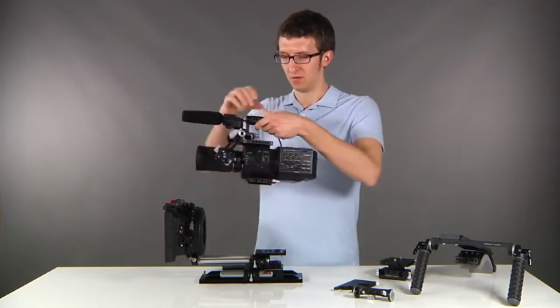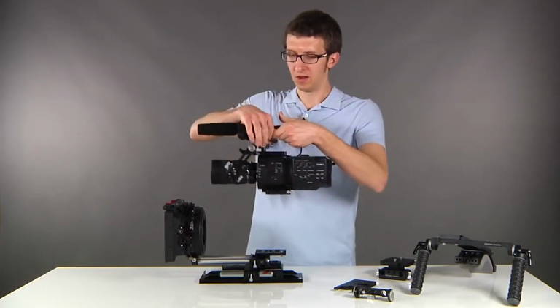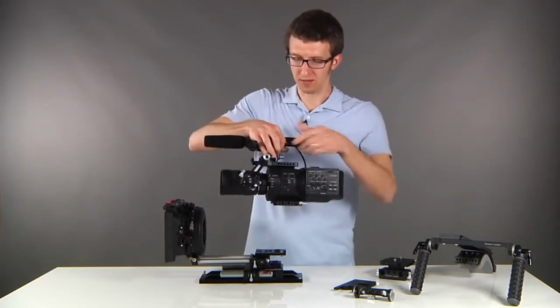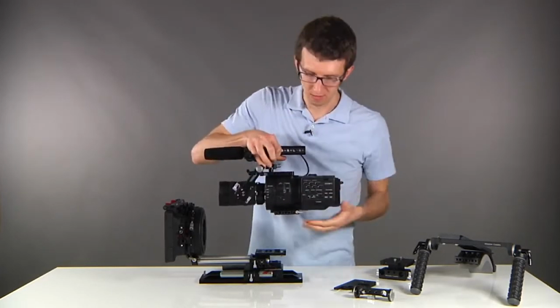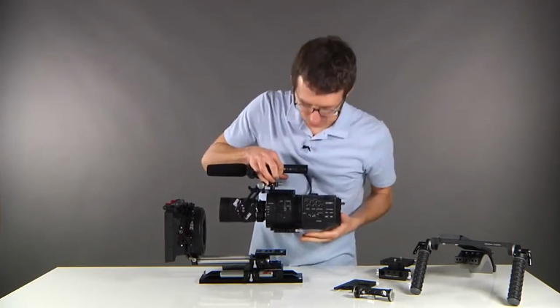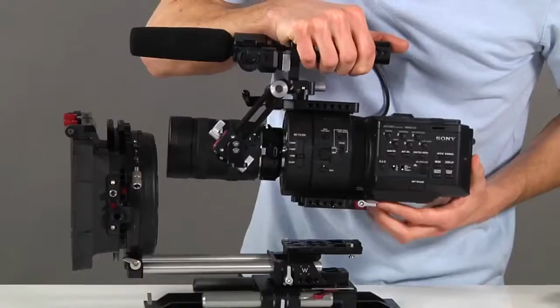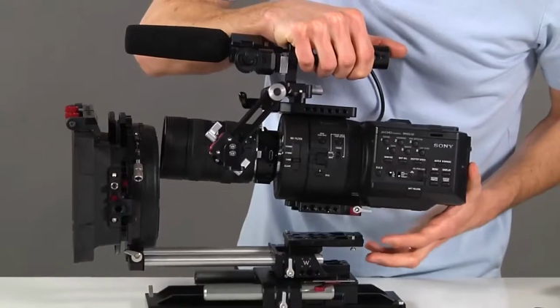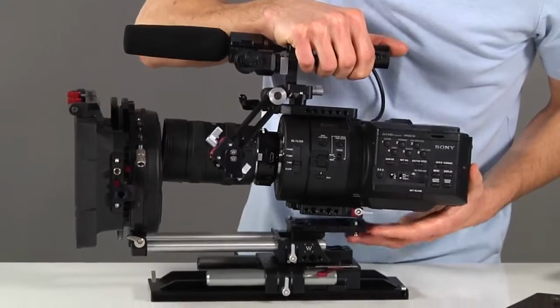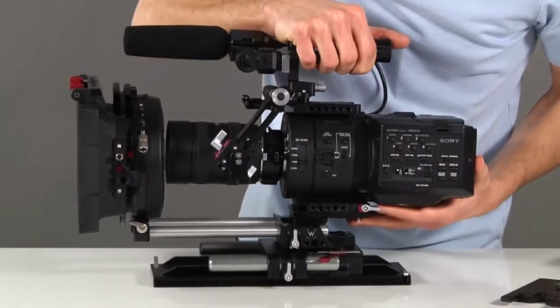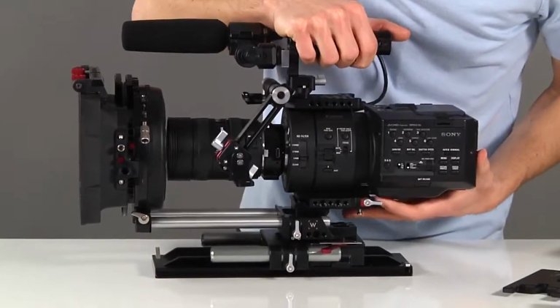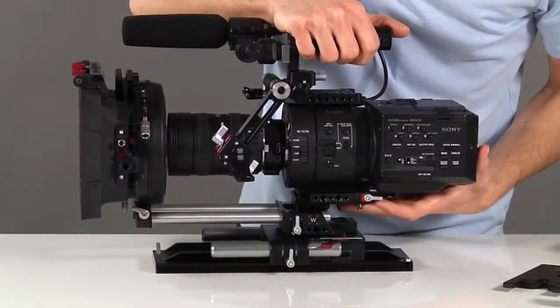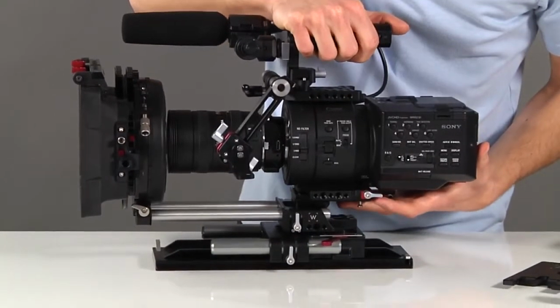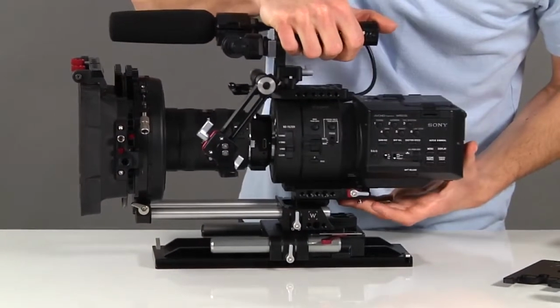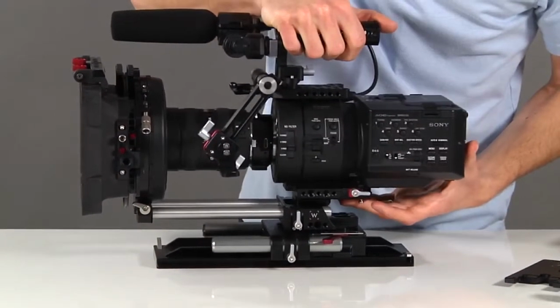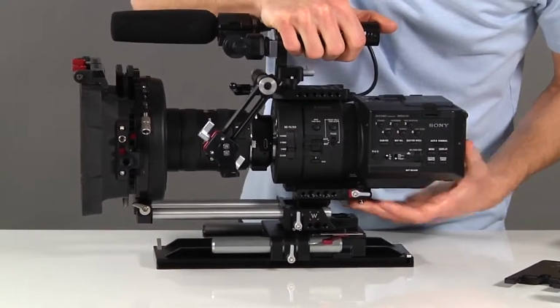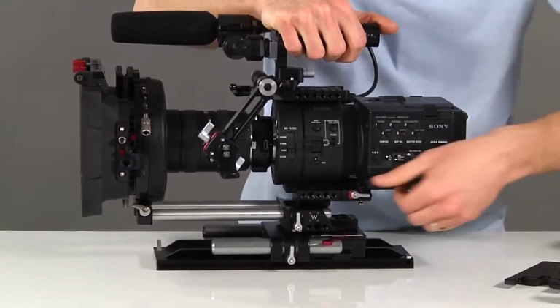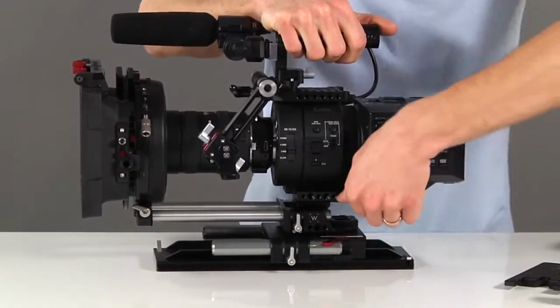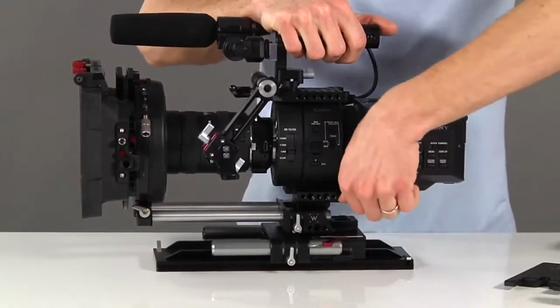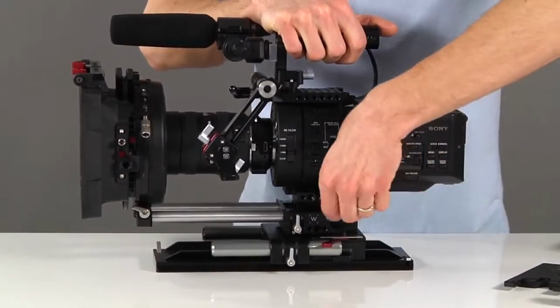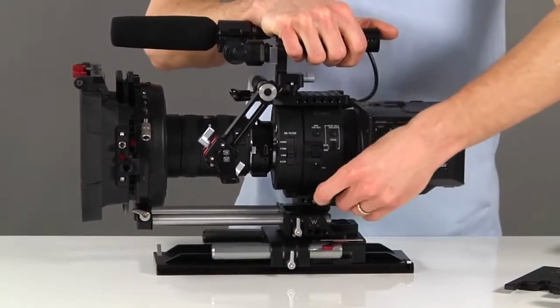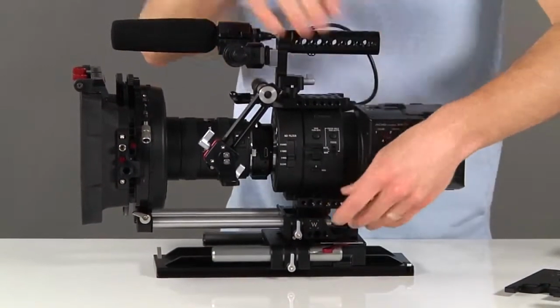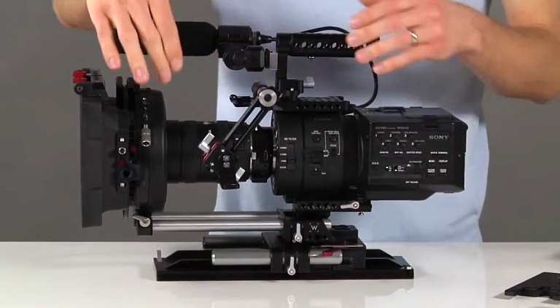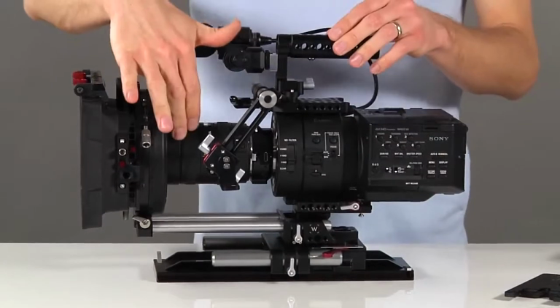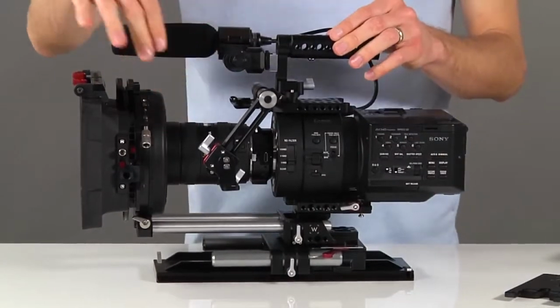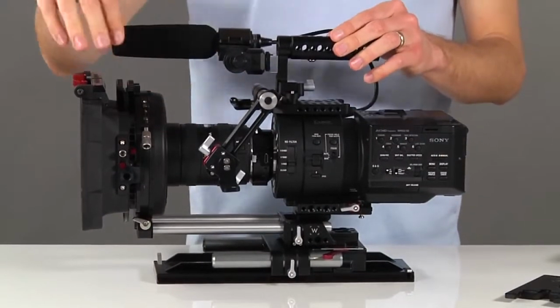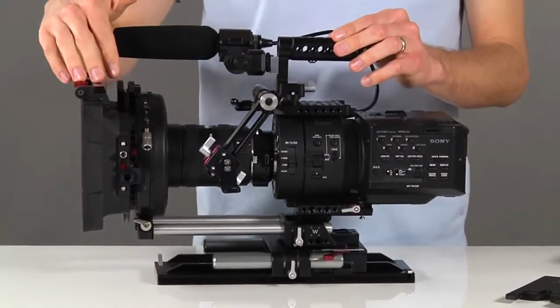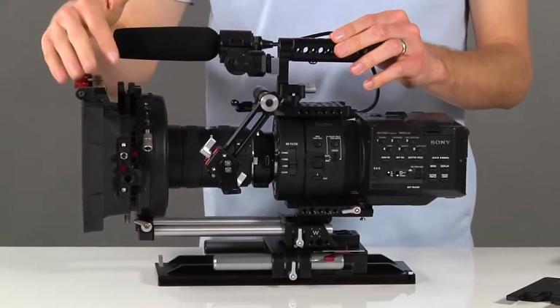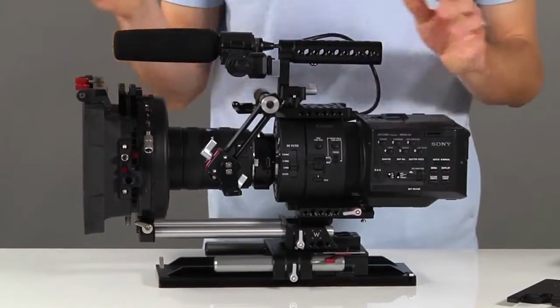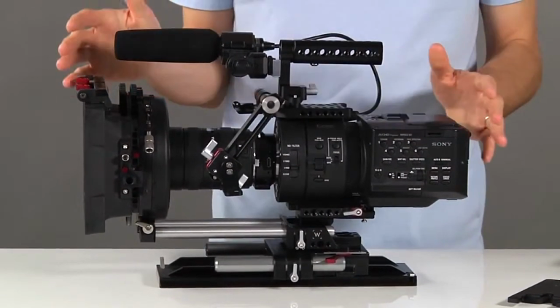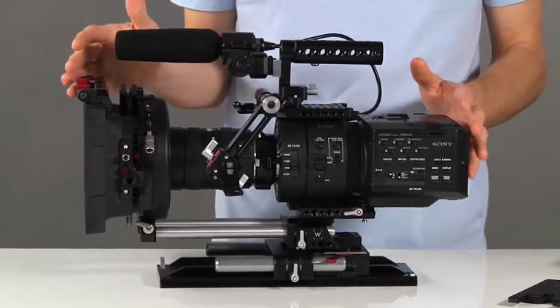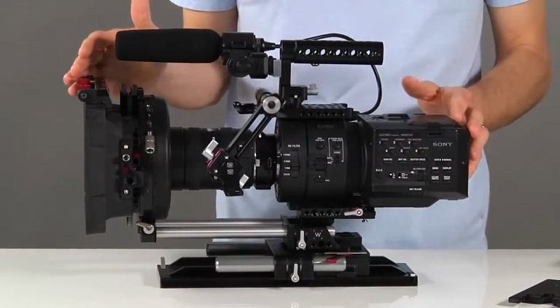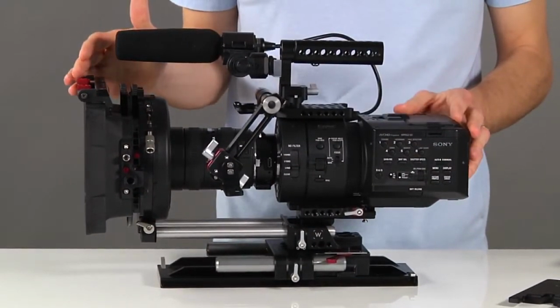When you're ready to go back to studio mode, align the plate with the back of the dovetail, slide forward, and tighten the thumb screw down. You'll see that your lens has plugged back into your matte box and you're ready to shoot in studio mode.